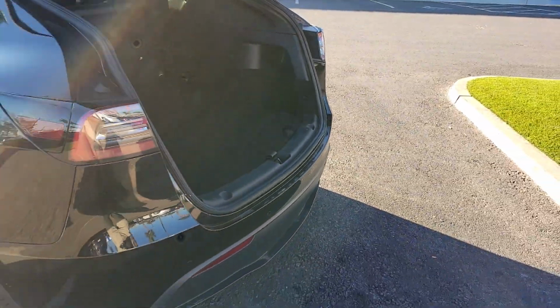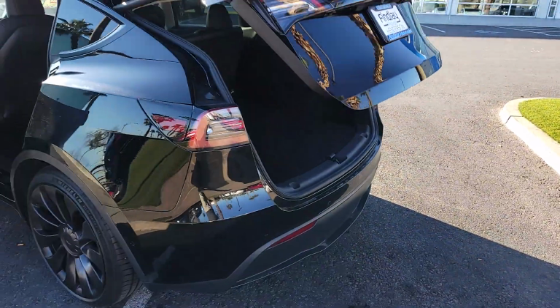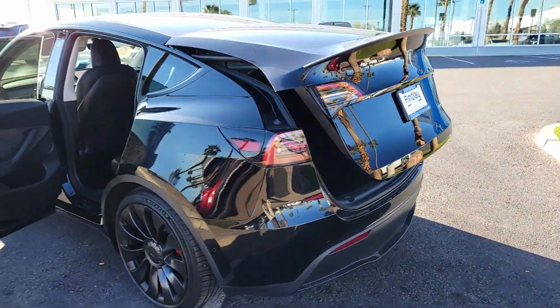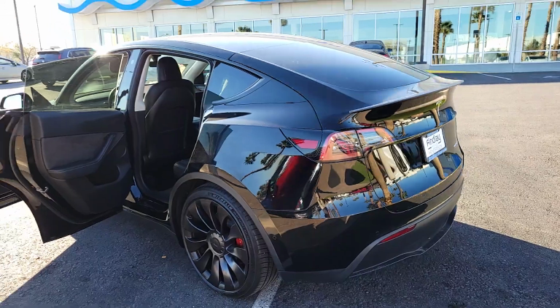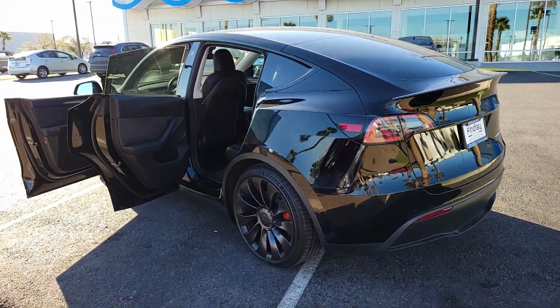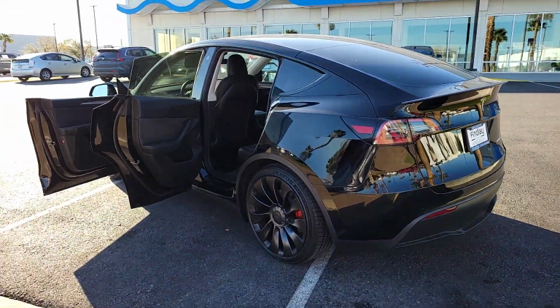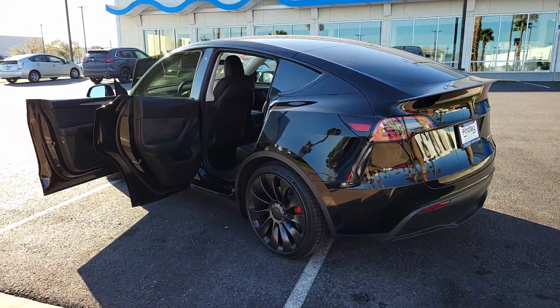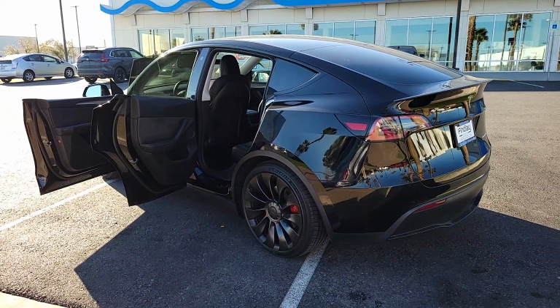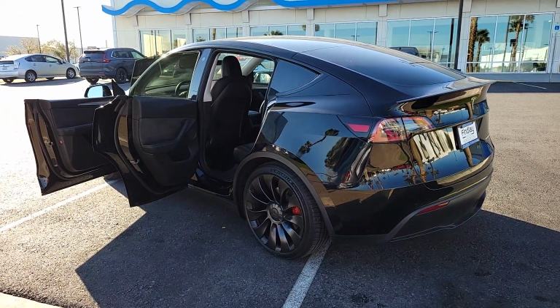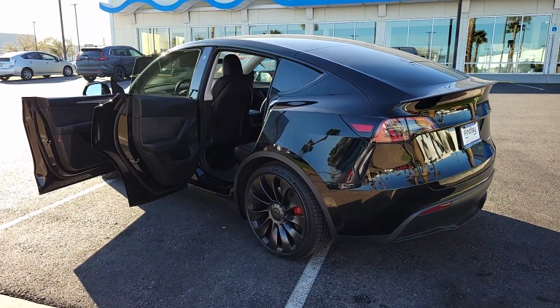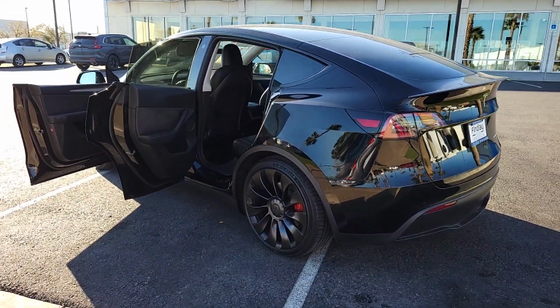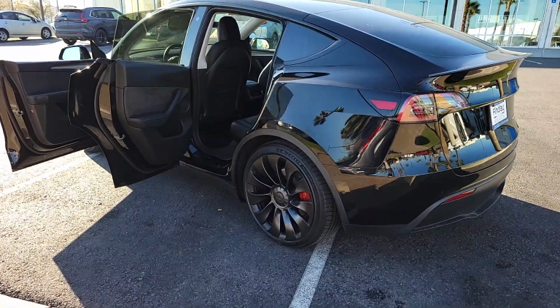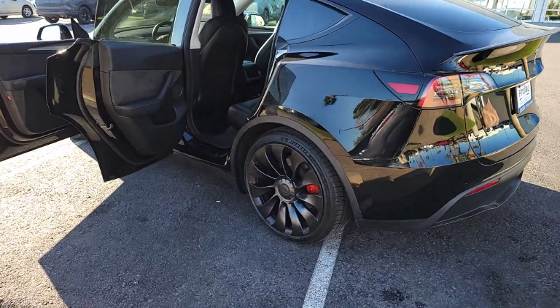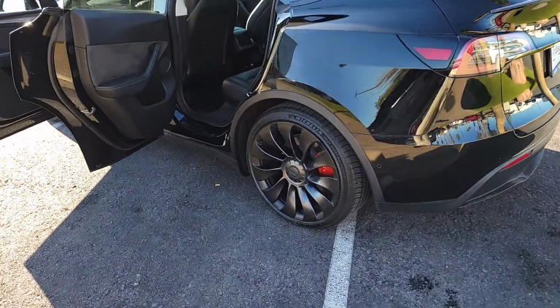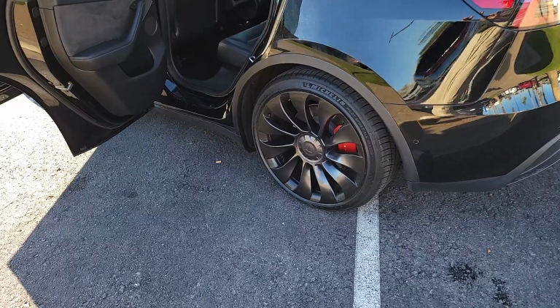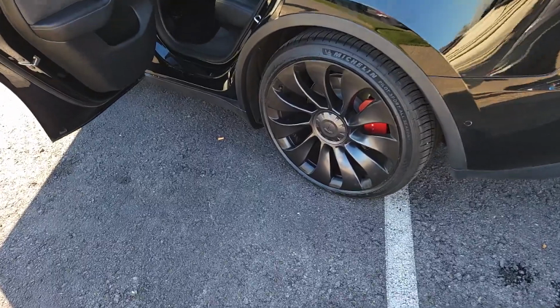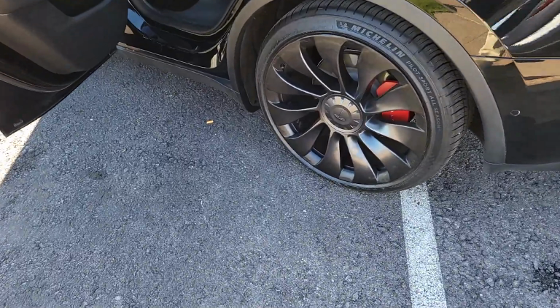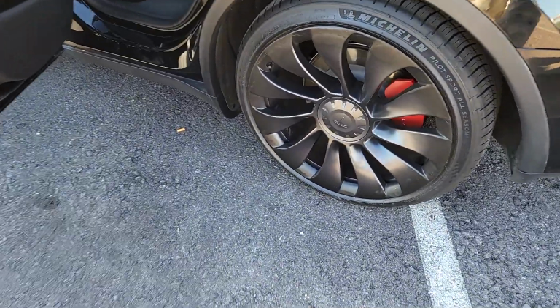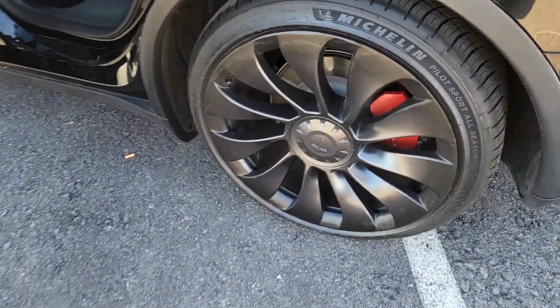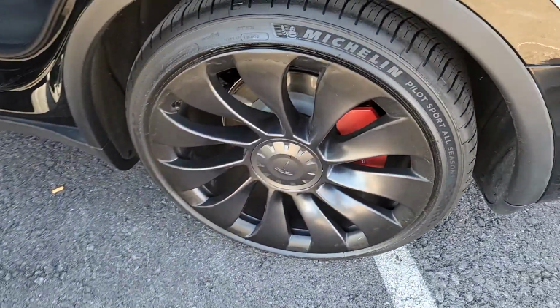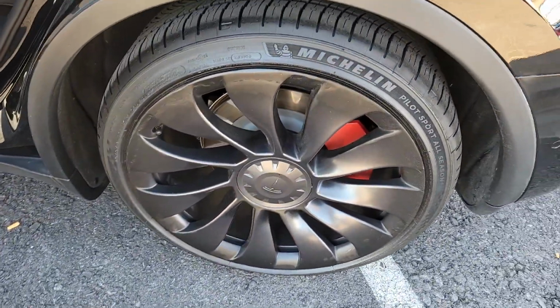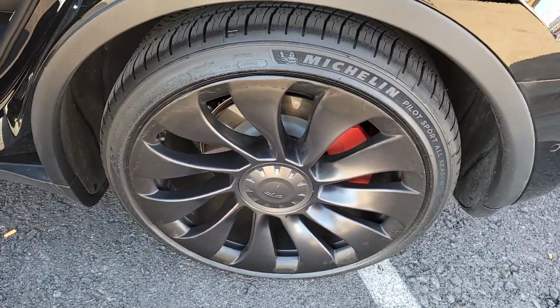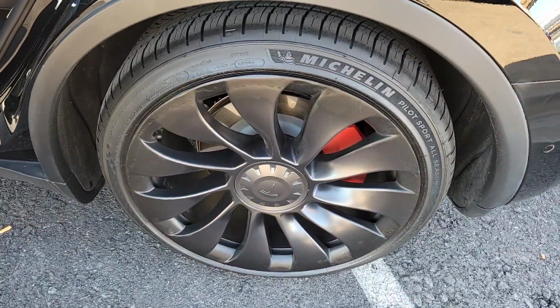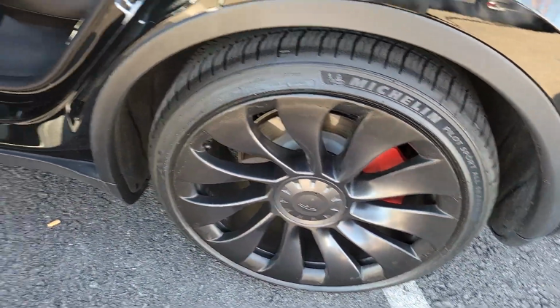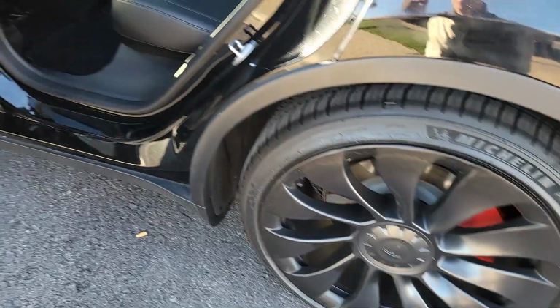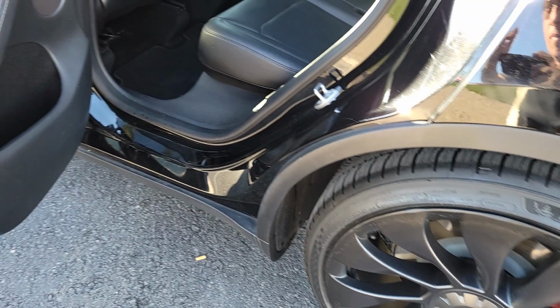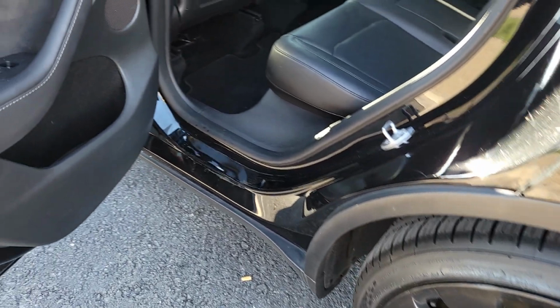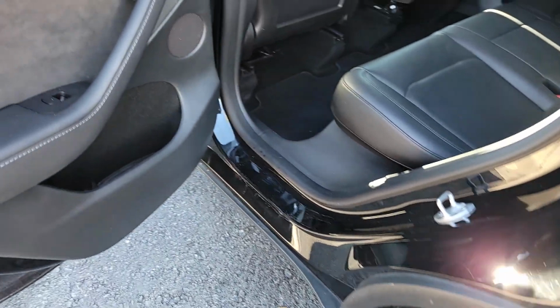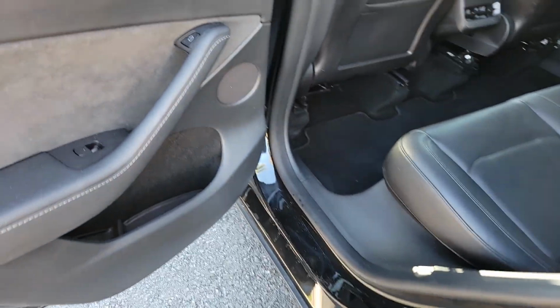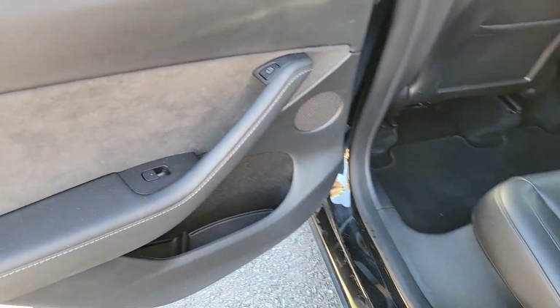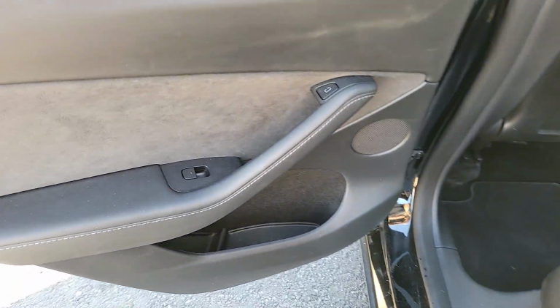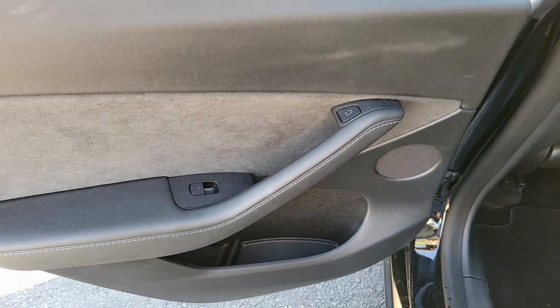Pre-collision system, backup camera, woodgrain interior trim, Wi-Fi hotspot, dual-zone AC, blind spot monitor, heated rear seat, leather steering wheel, auto-dimming rear view mirror, and tire pressure monitoring system.